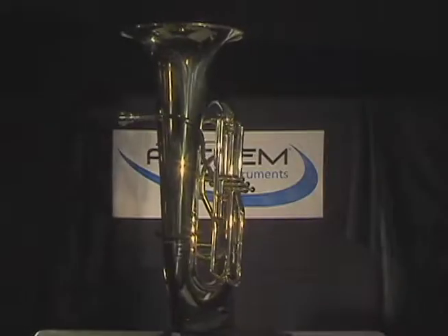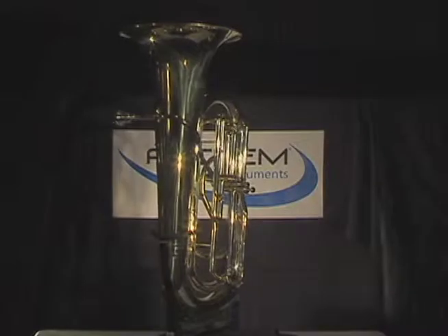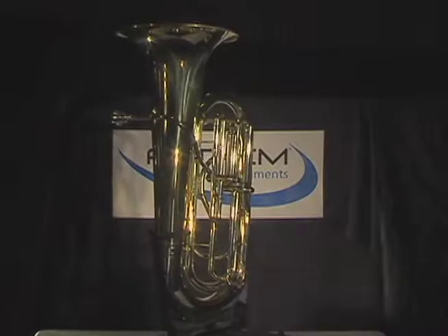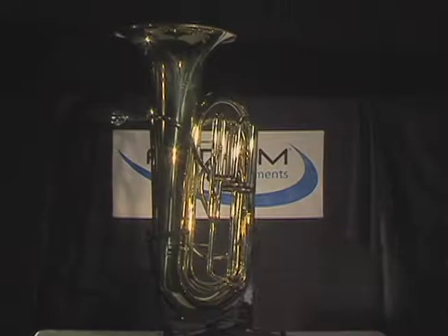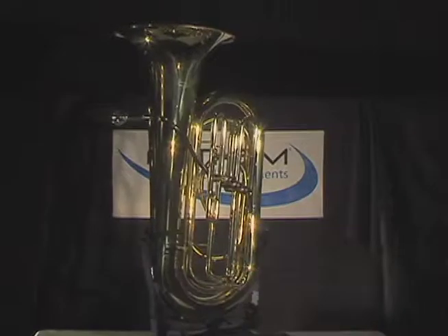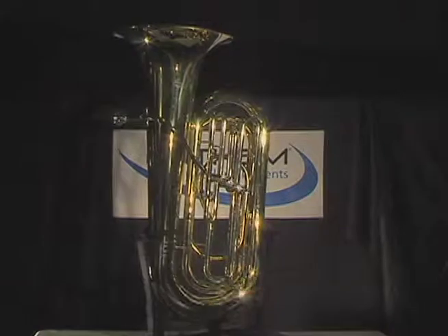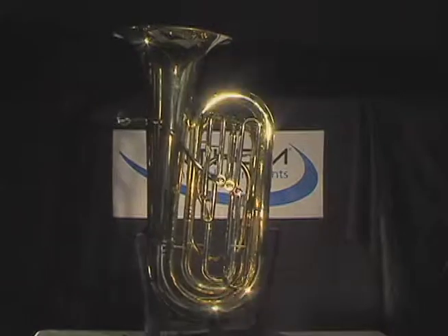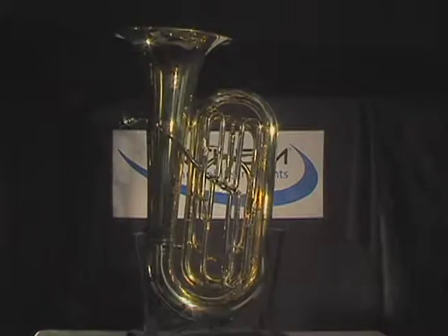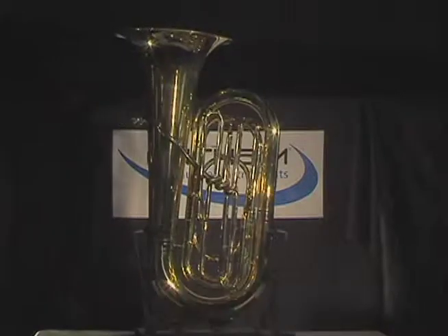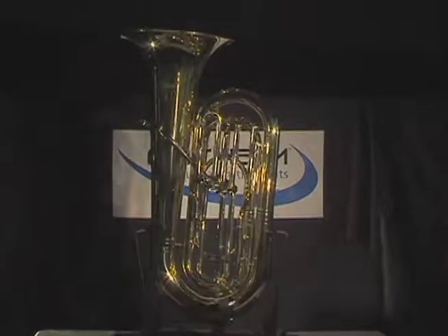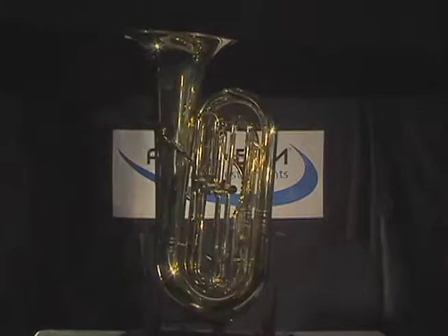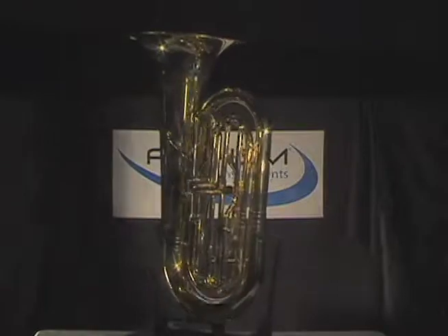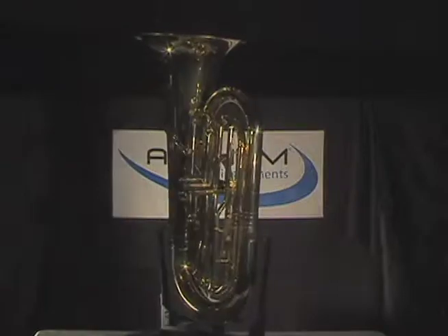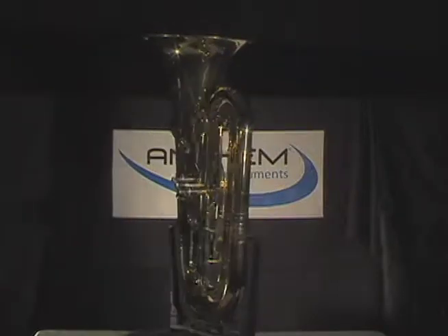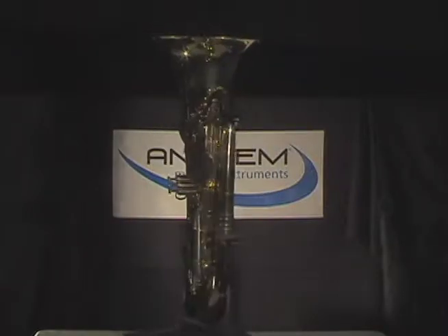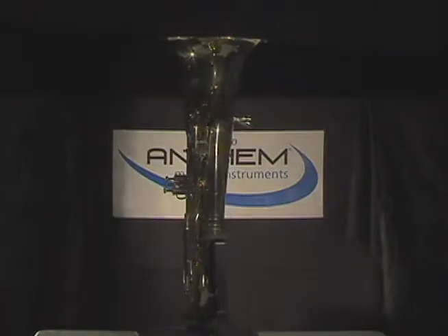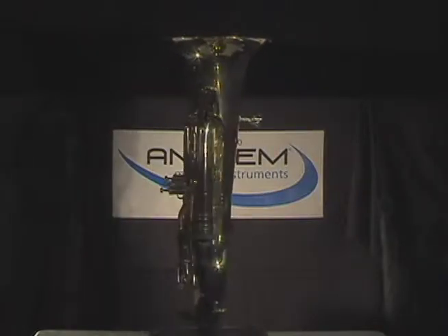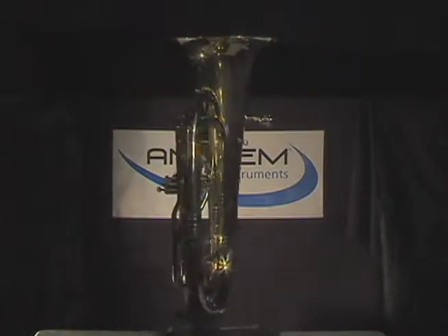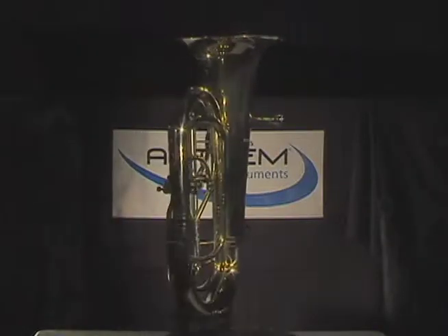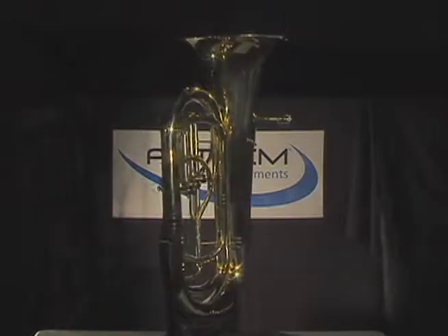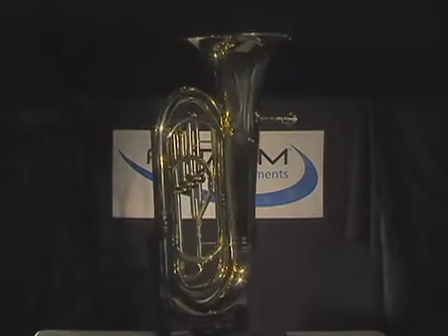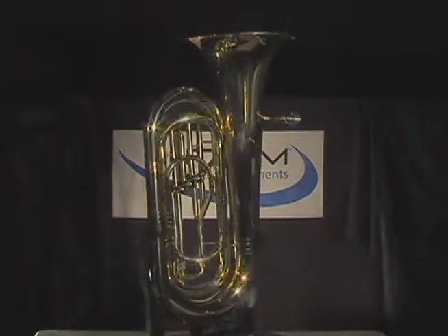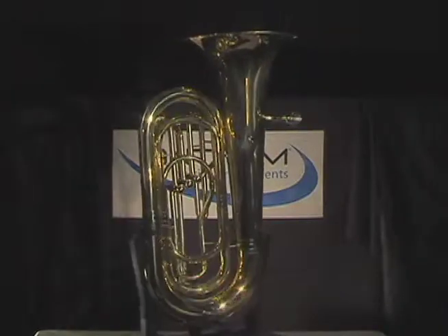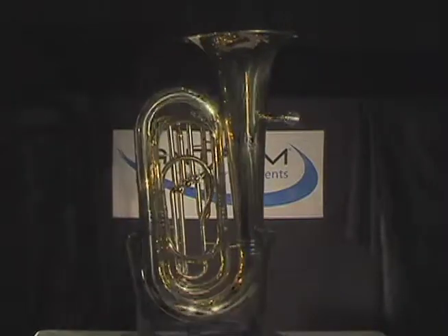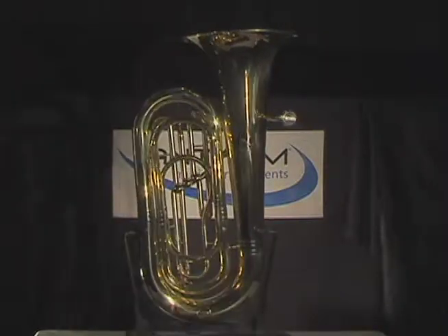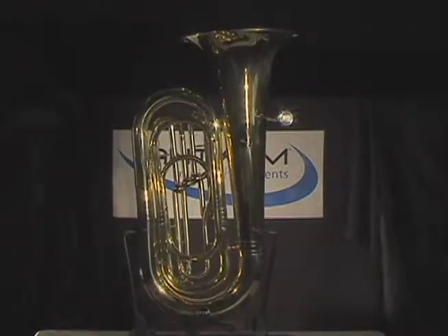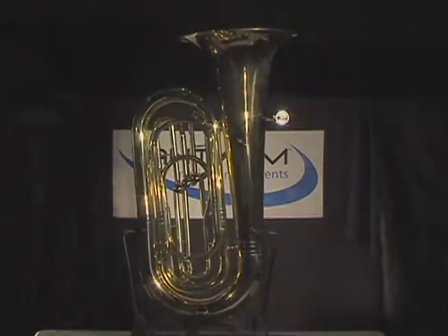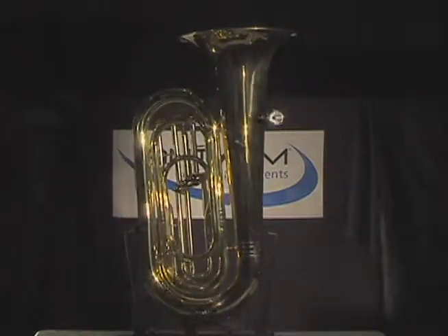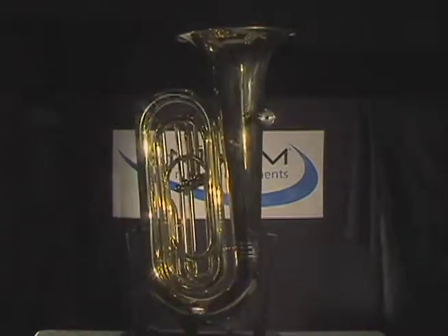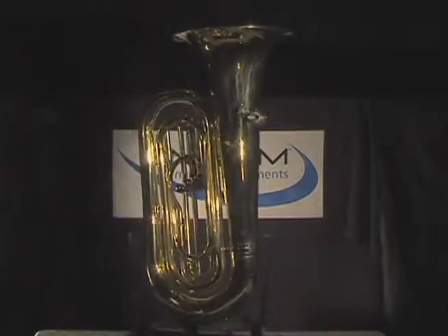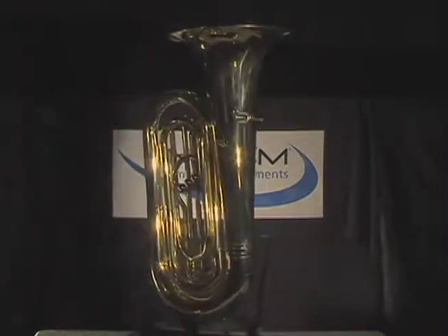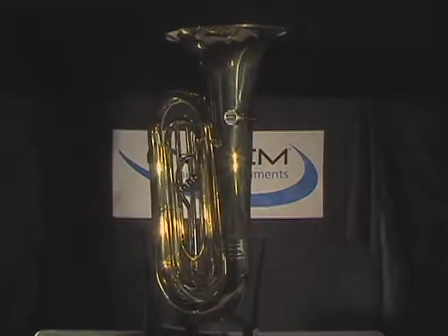Hello and thanks for joining me. In this video clip we will be explaining the features and benefits of the Anthem 3-Valve Tuba.